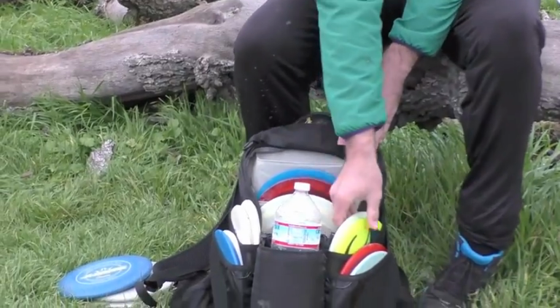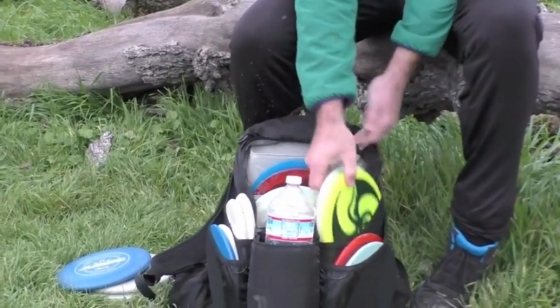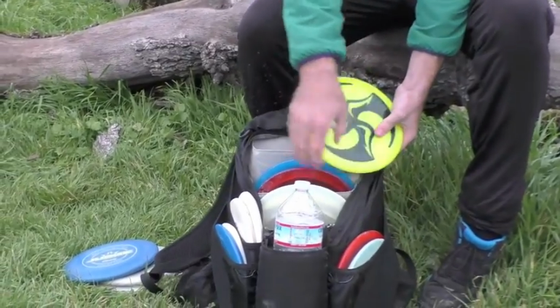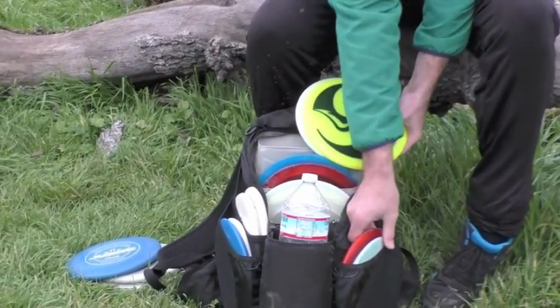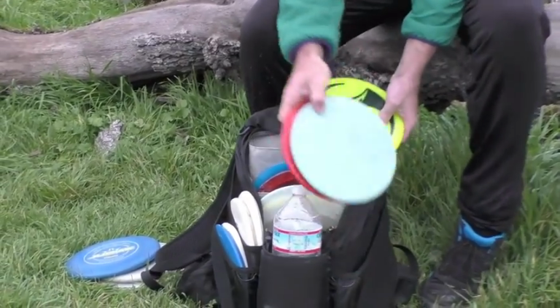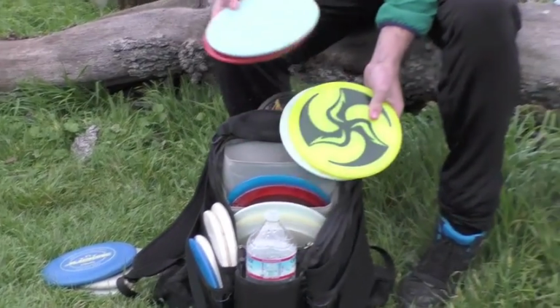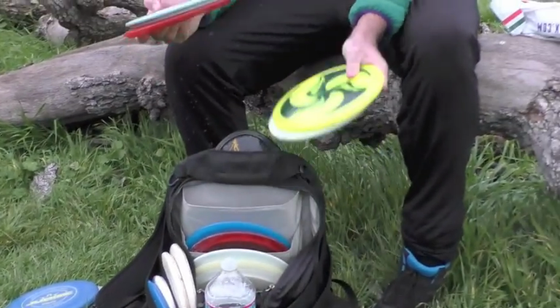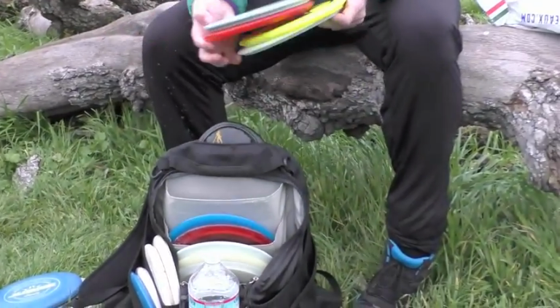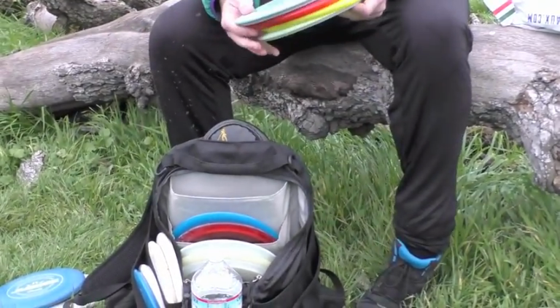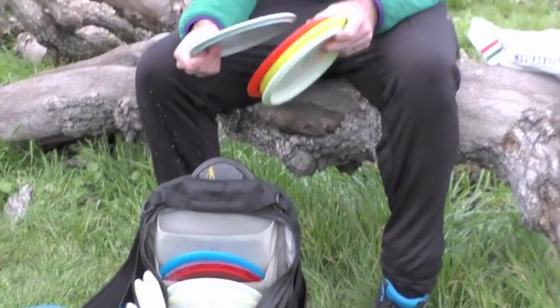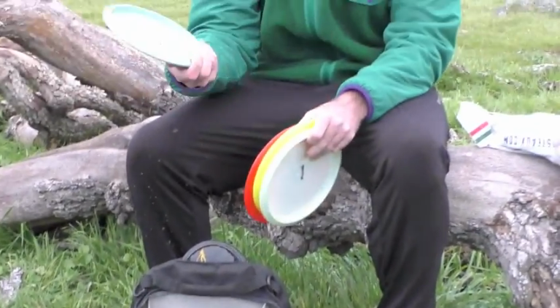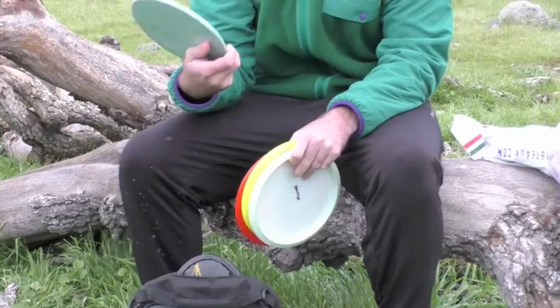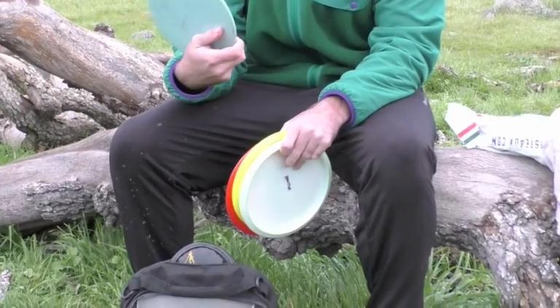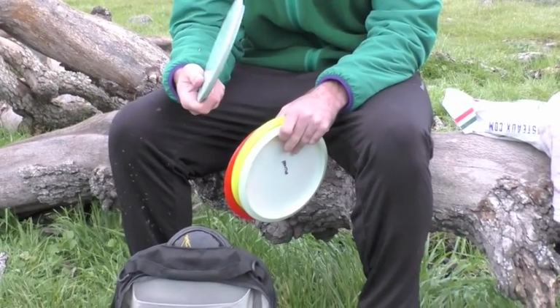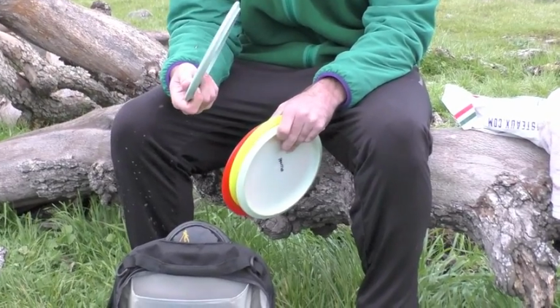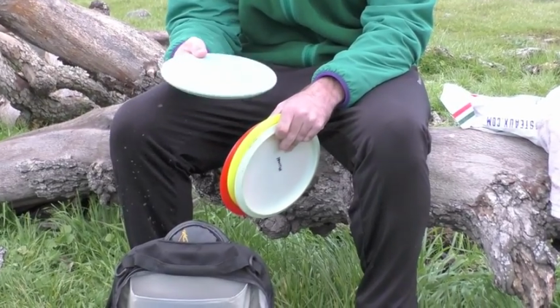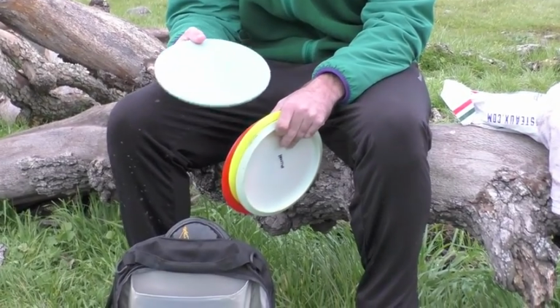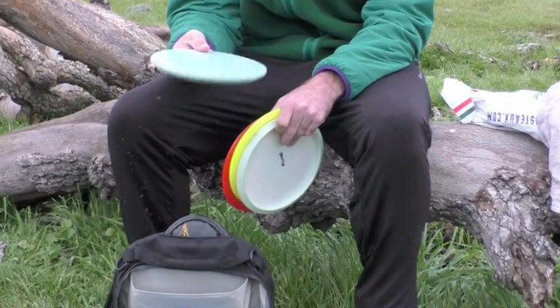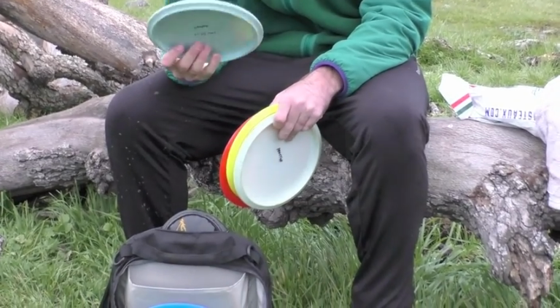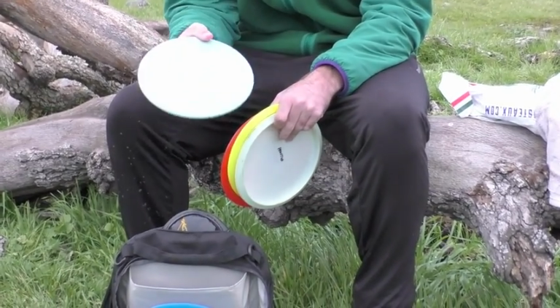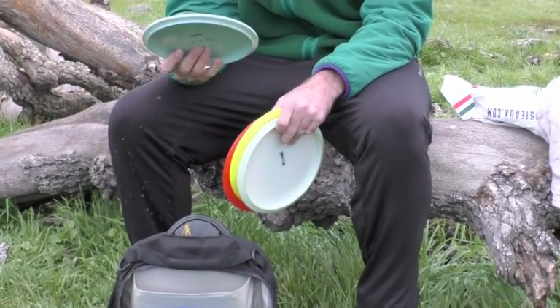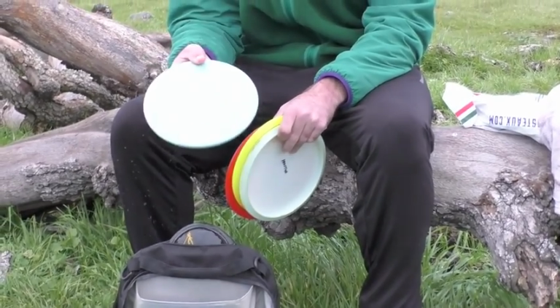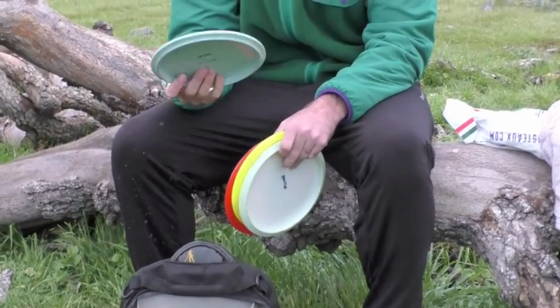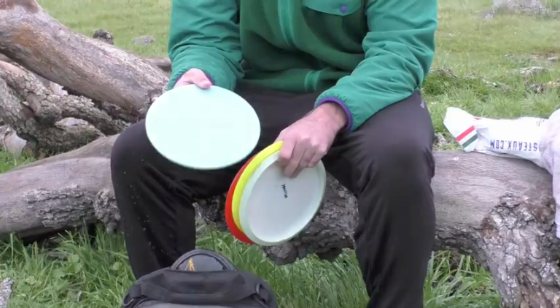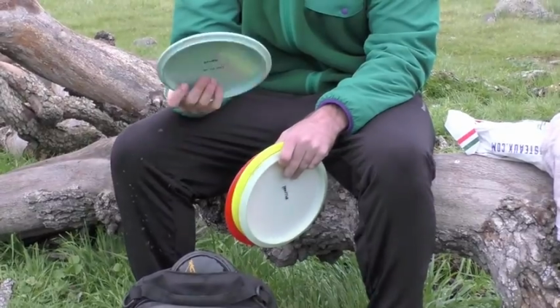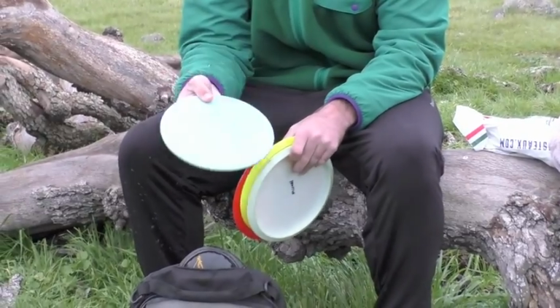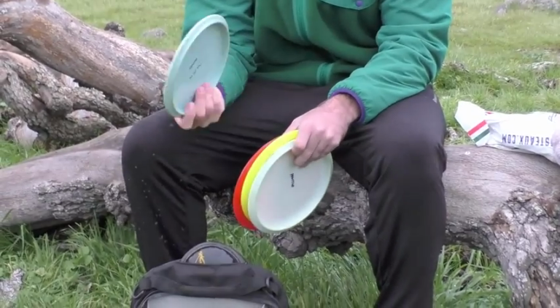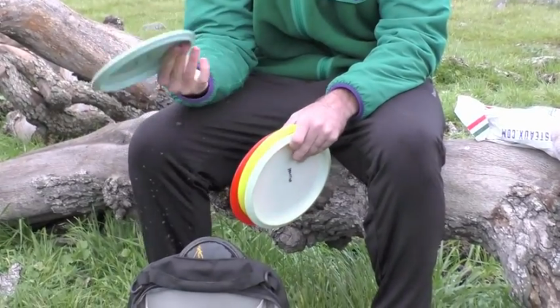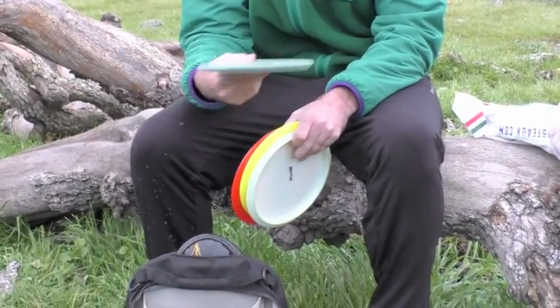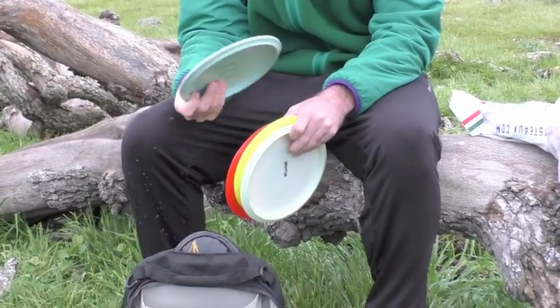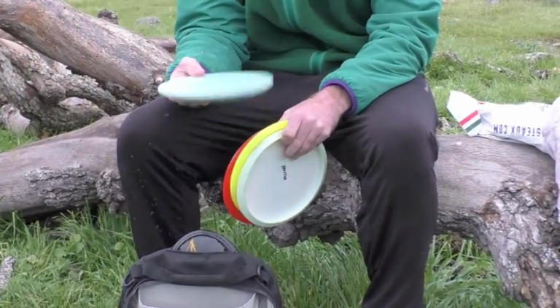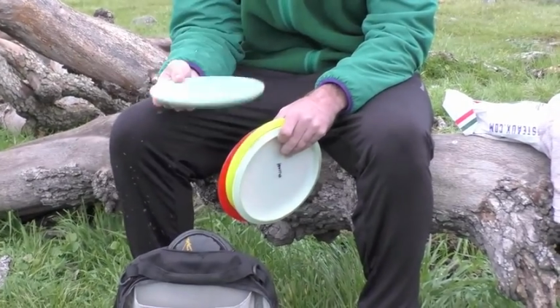I got some mid-ranges over here. I got a Justice for the super overstable hyzer shots. It's just really reliable. You know it's going to finish left. Great for sidearm upshots. It's a really versatile disc.